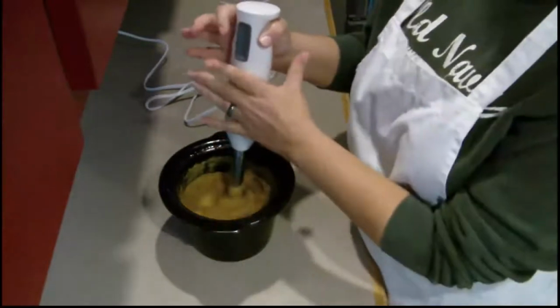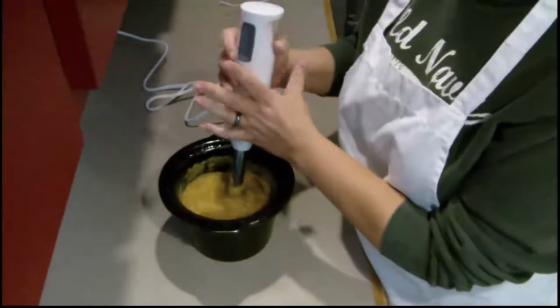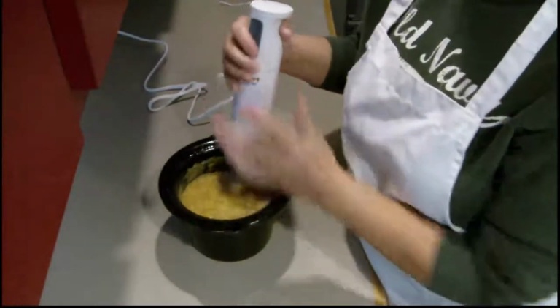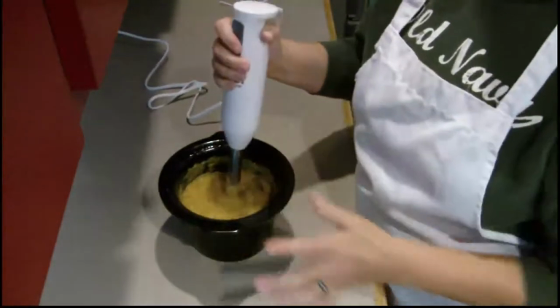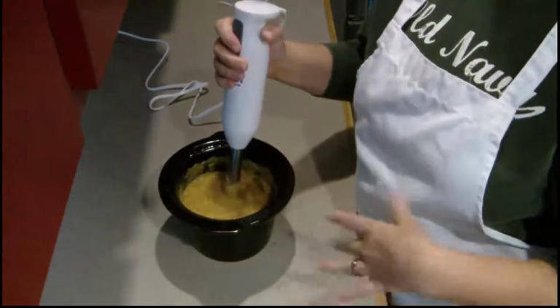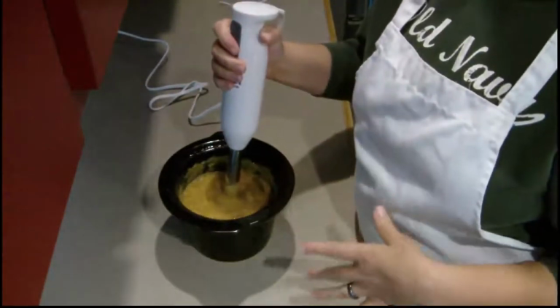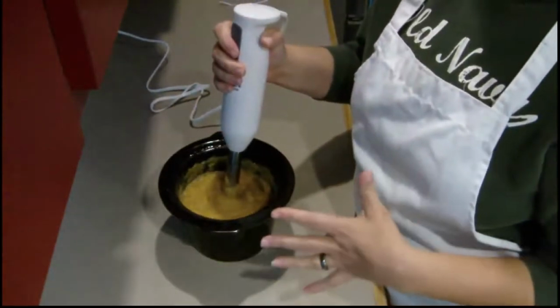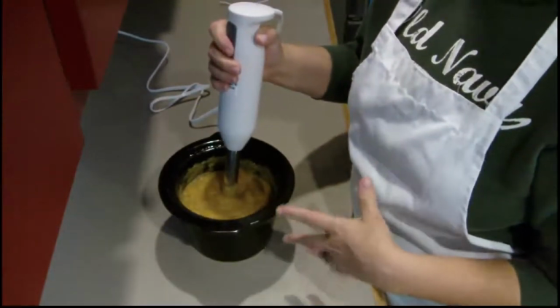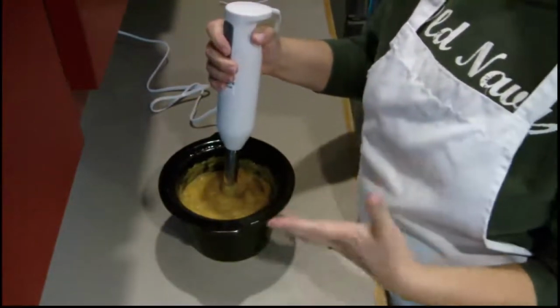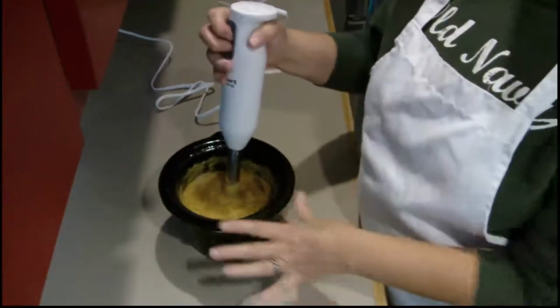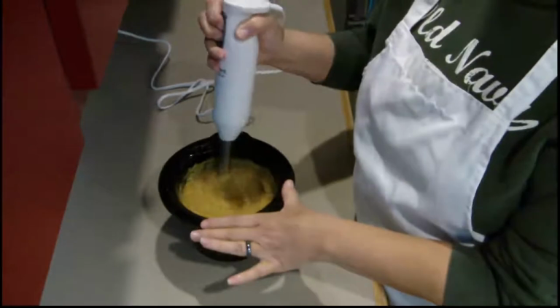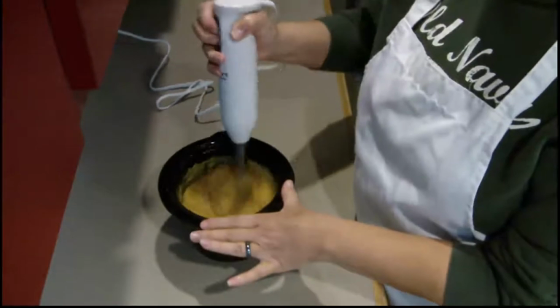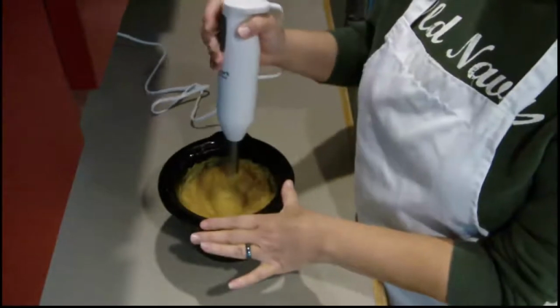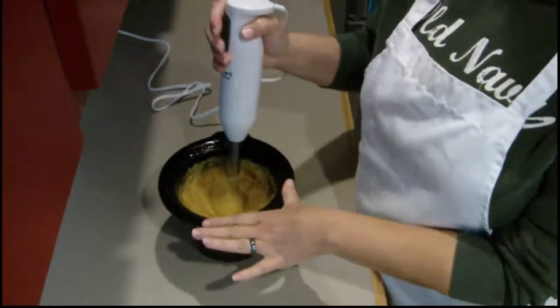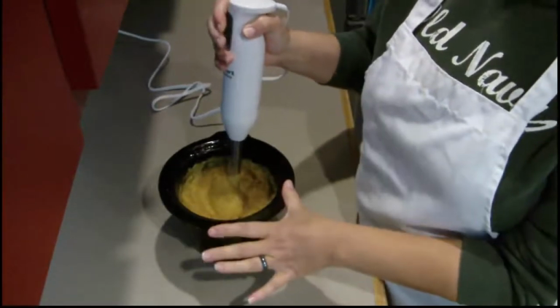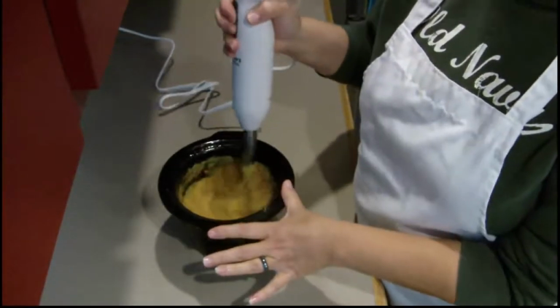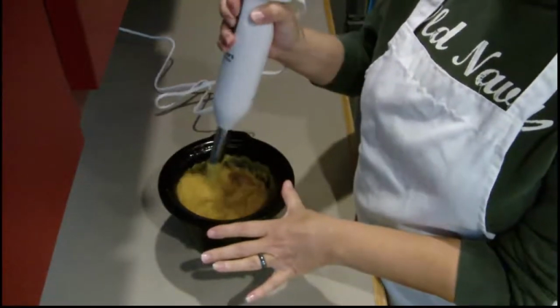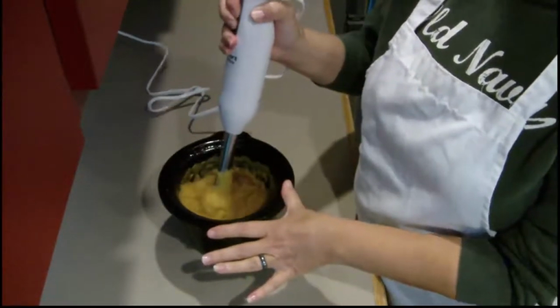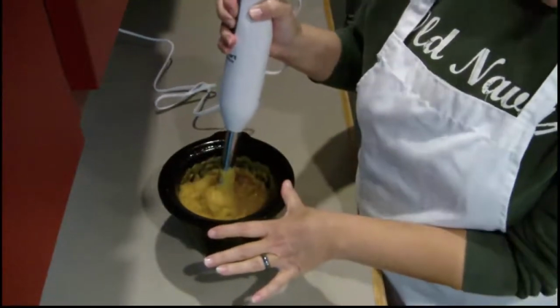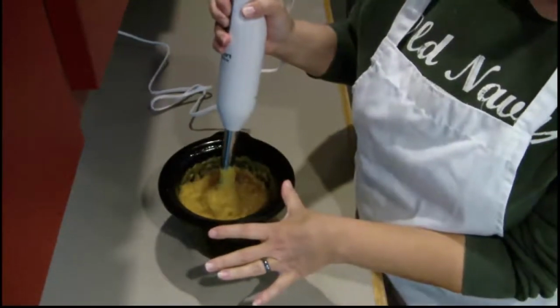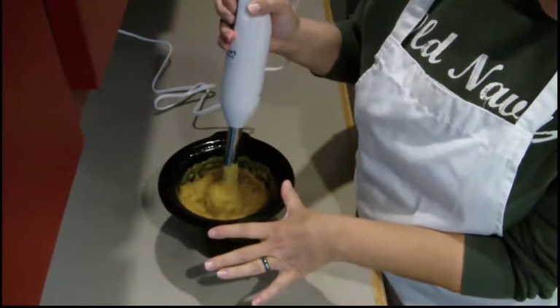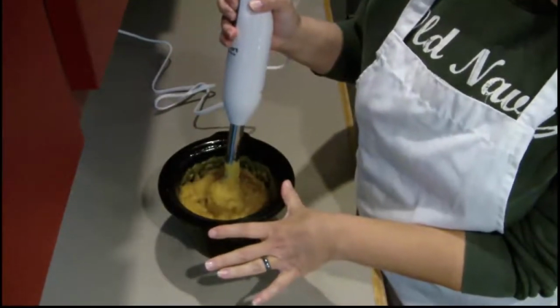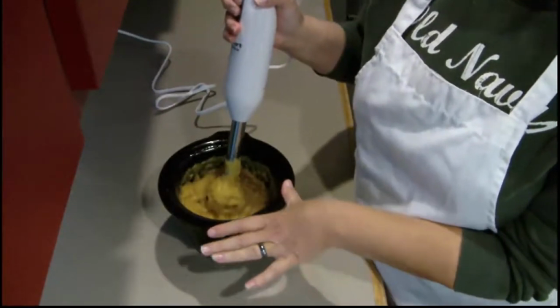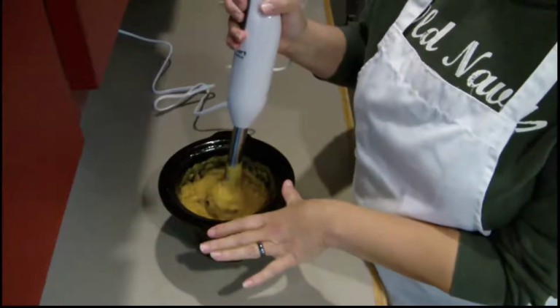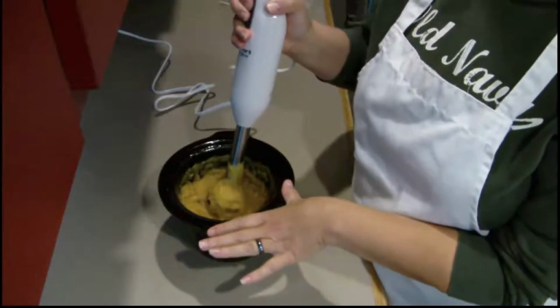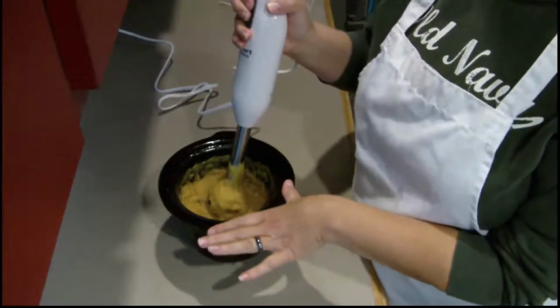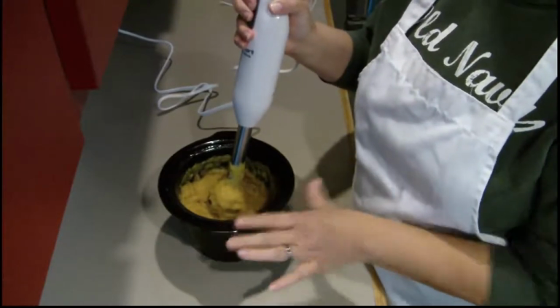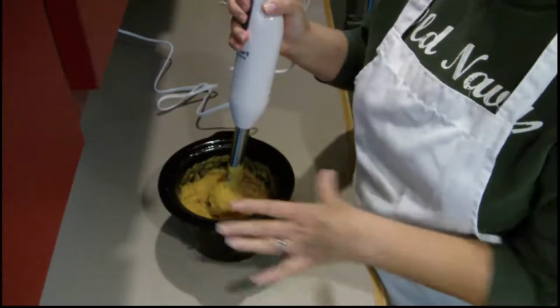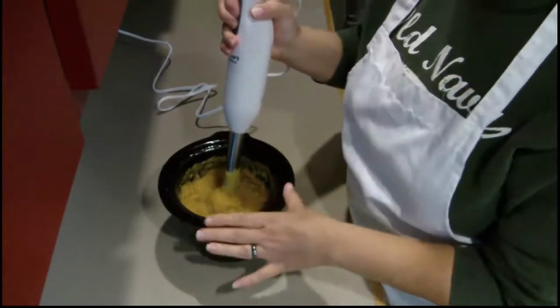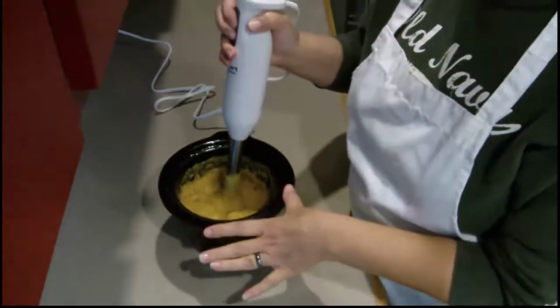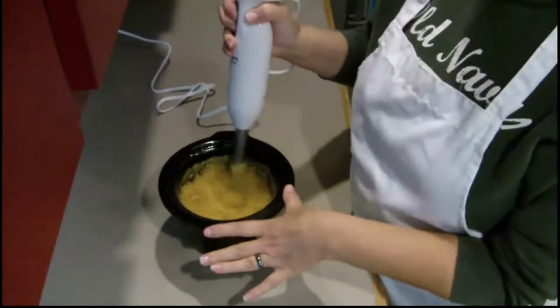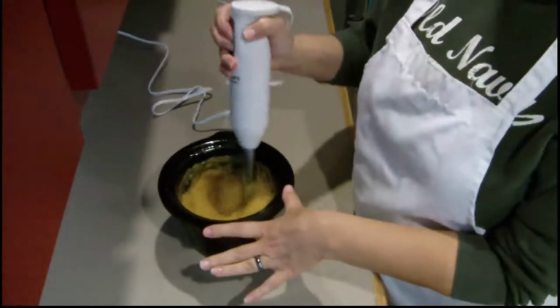This thing works great for apples, for applesauce if you cook them a little bit, or pears. It'll work wonderful in hot soups — if you want to make potato leek soup and you have to pulverize that soup, it works wonderful.